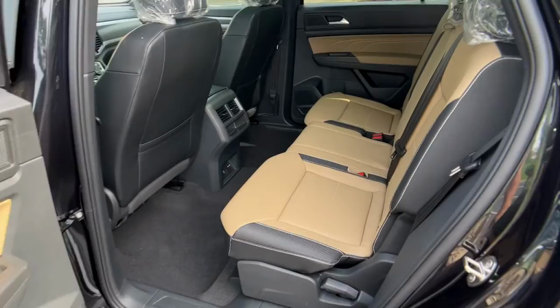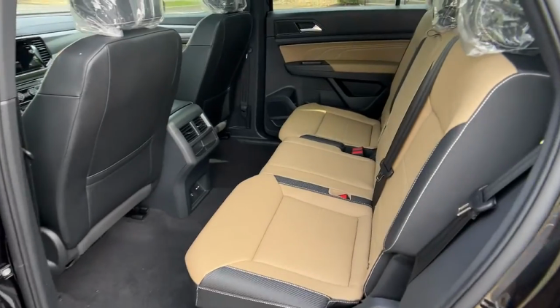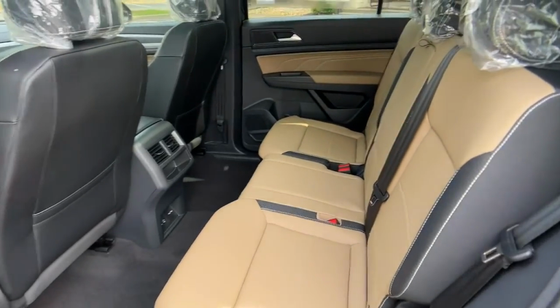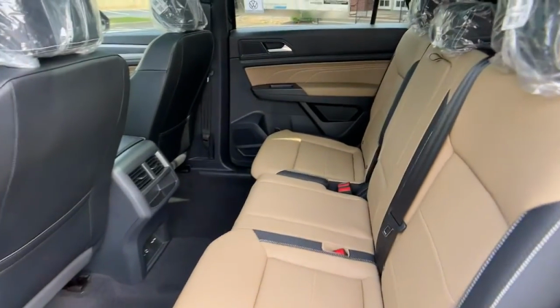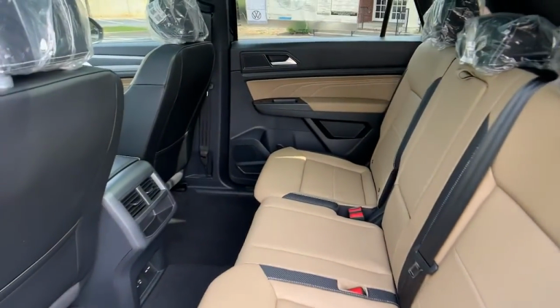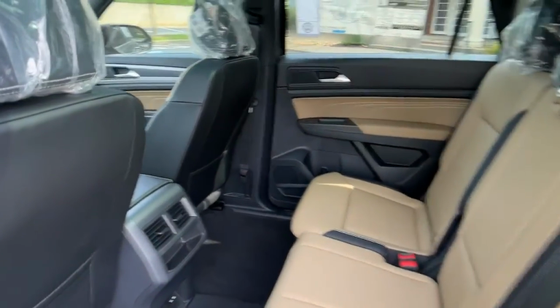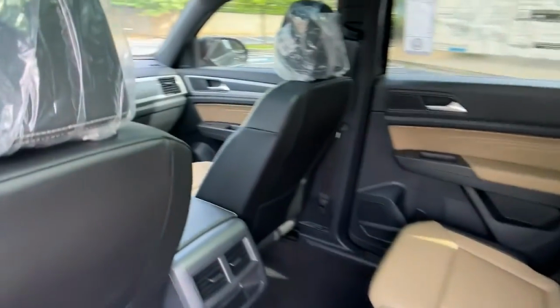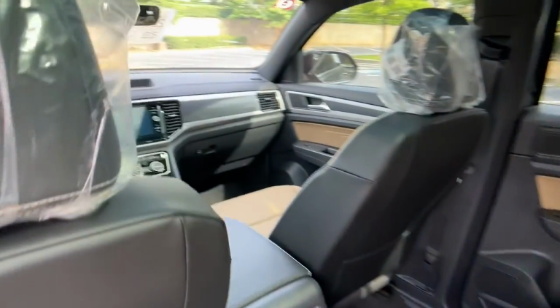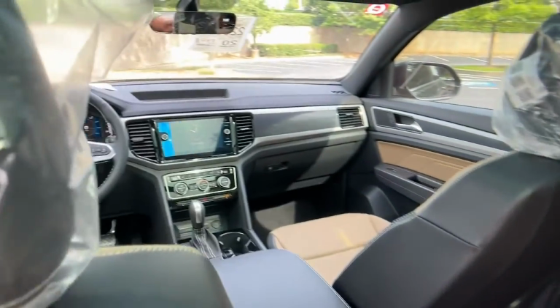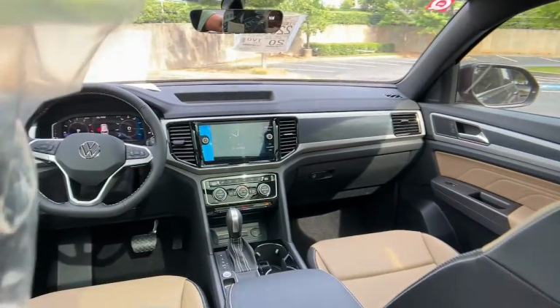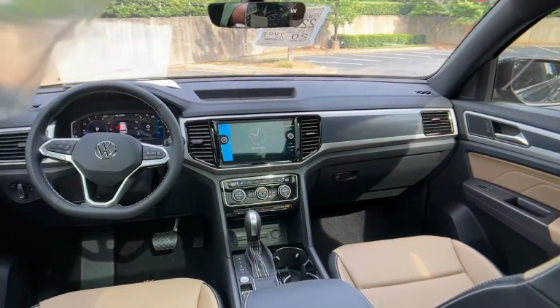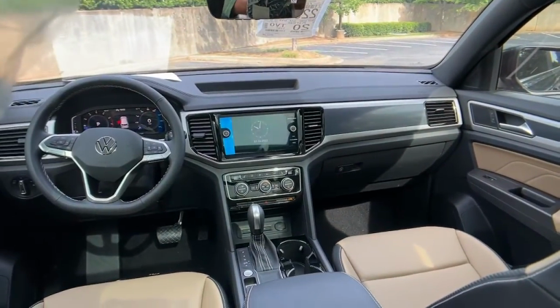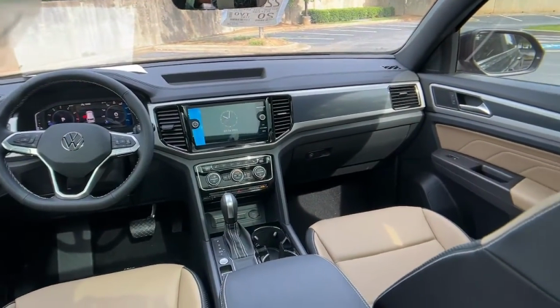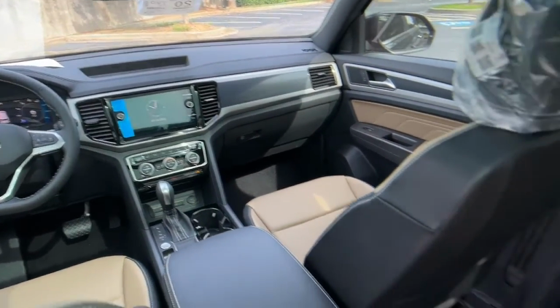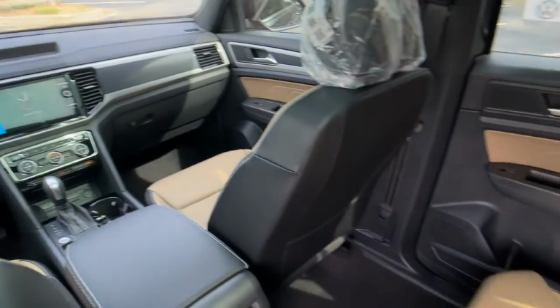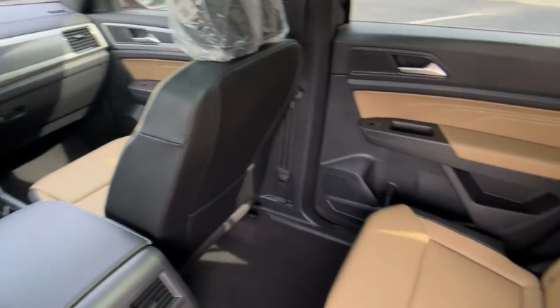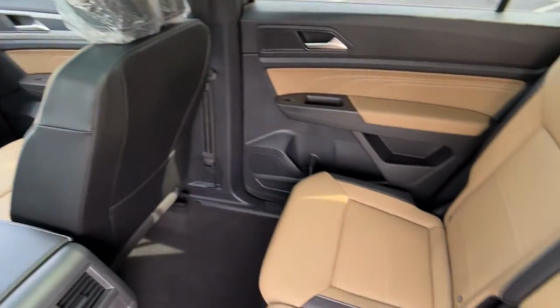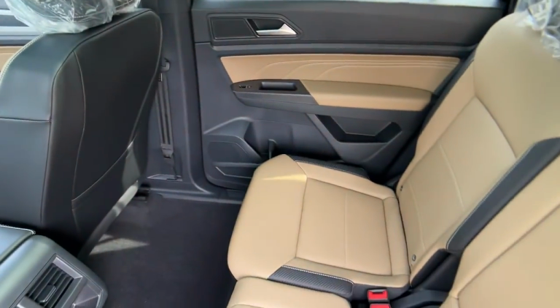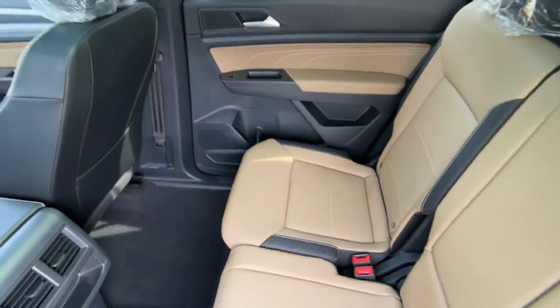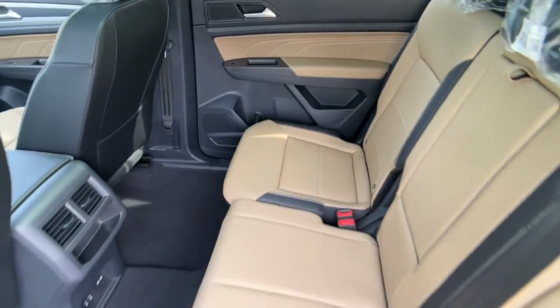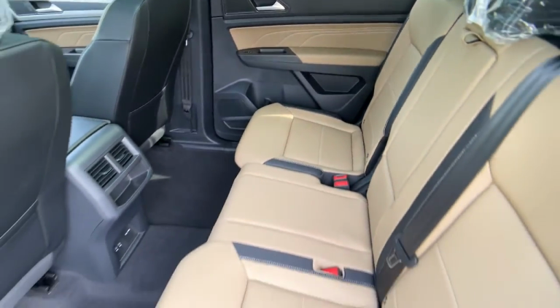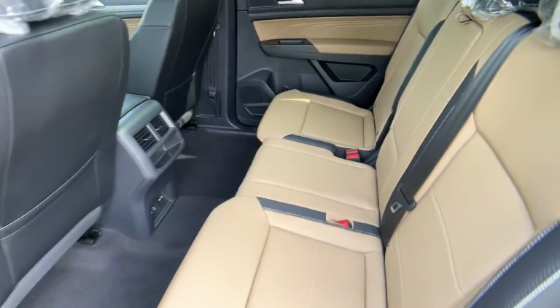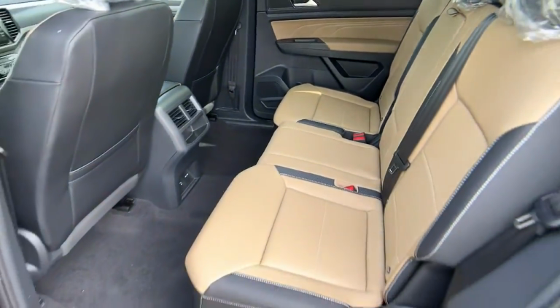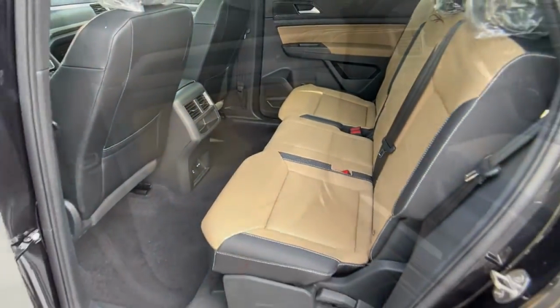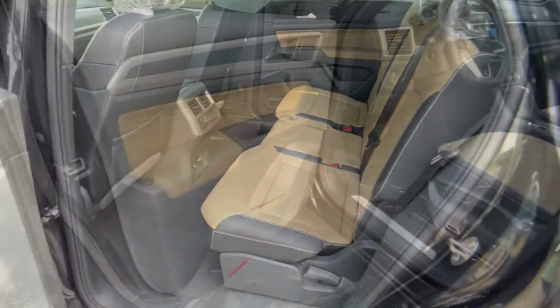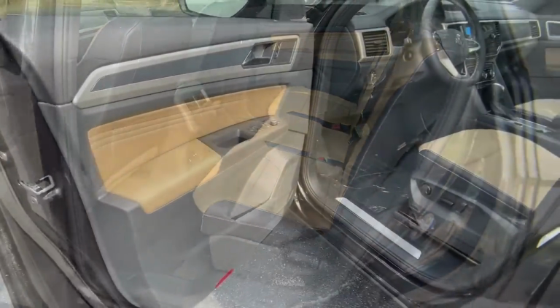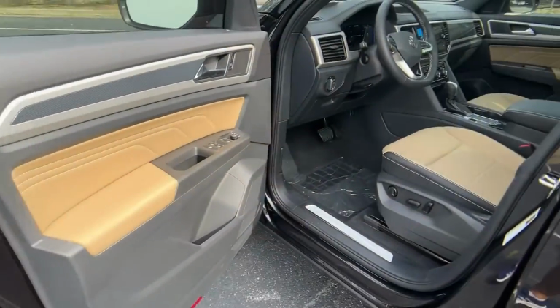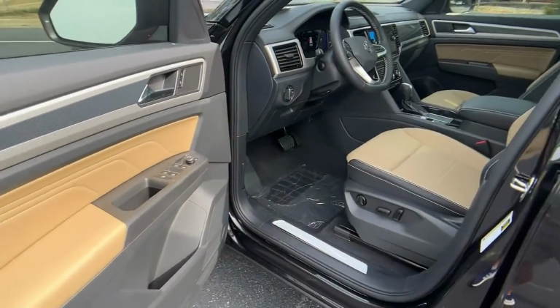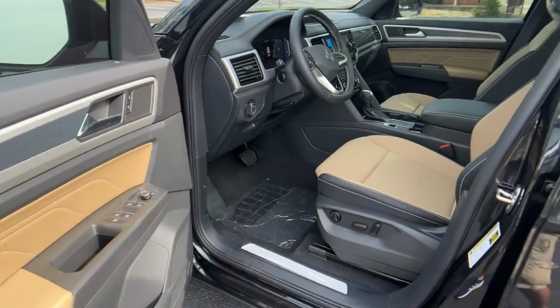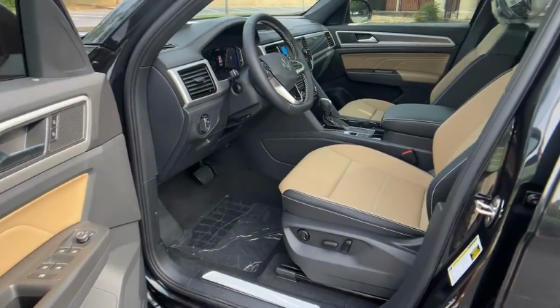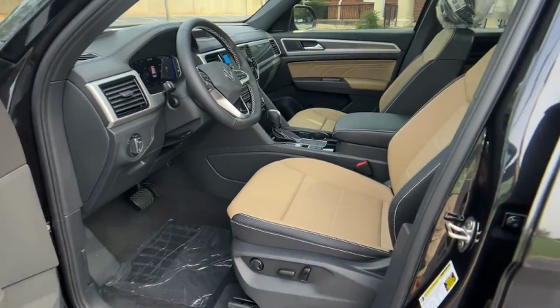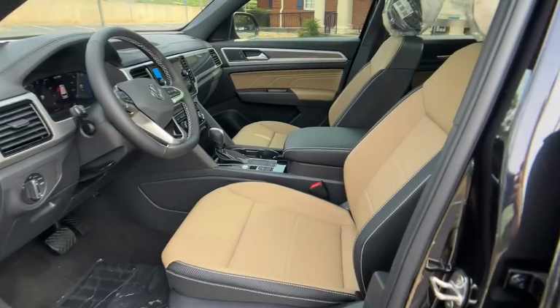Versatility meets standout style in this Atlas Cross Sport. See for yourself when you take it out for a test drive. Our professional staff looks forward to giving you excellent service.